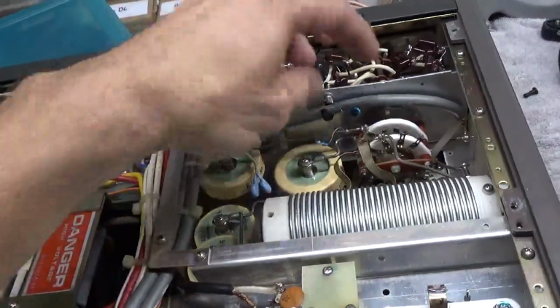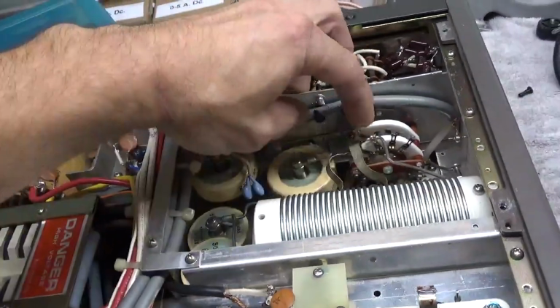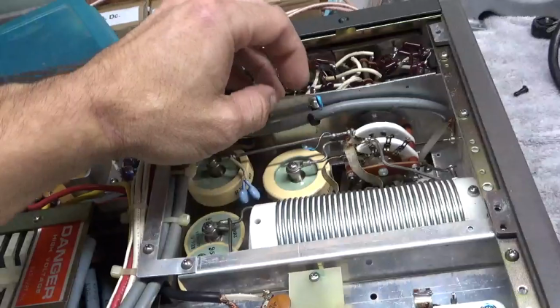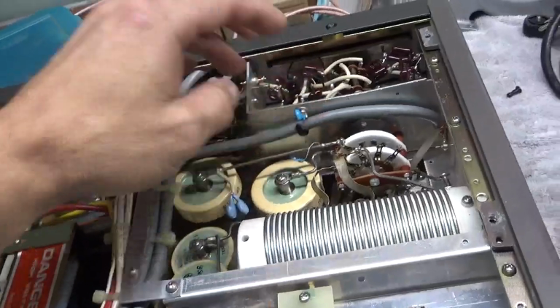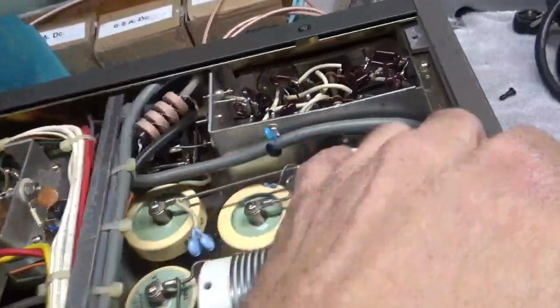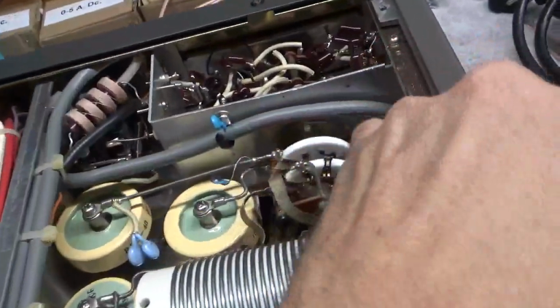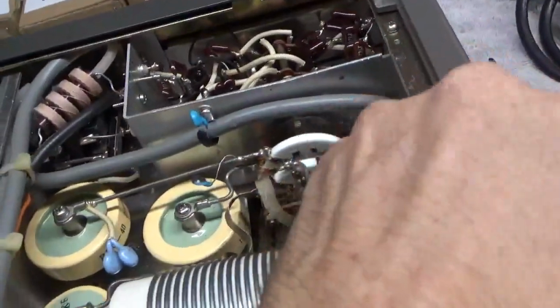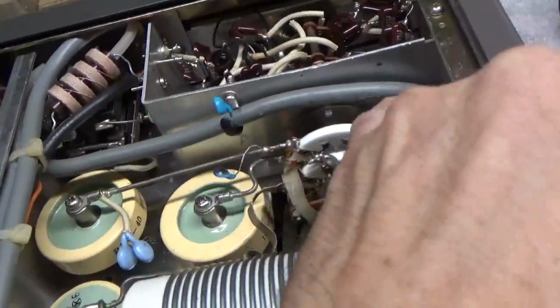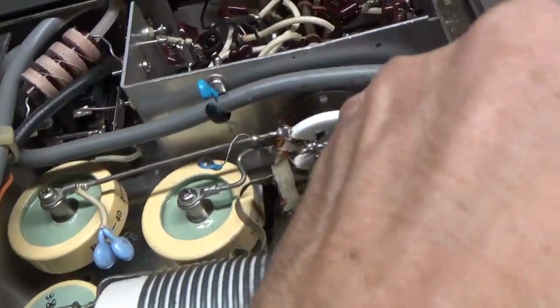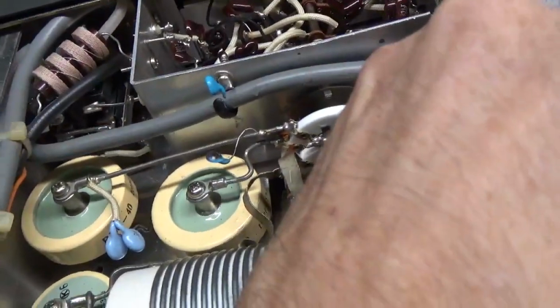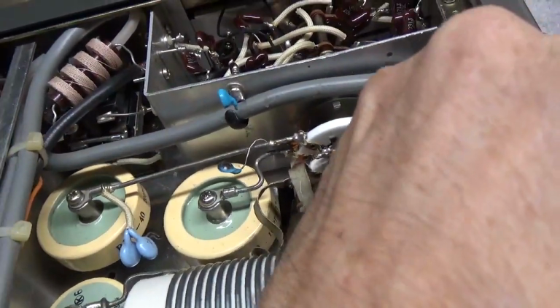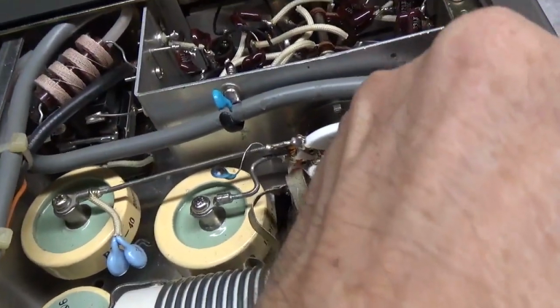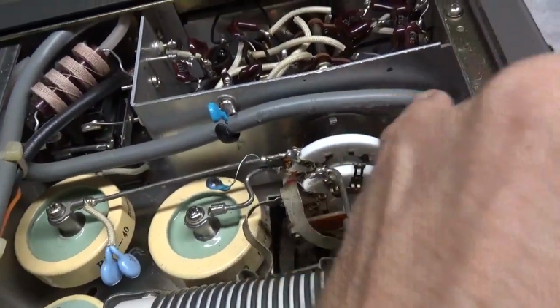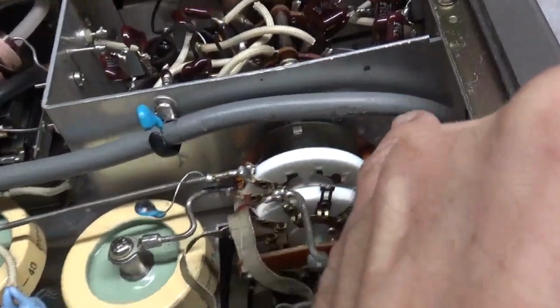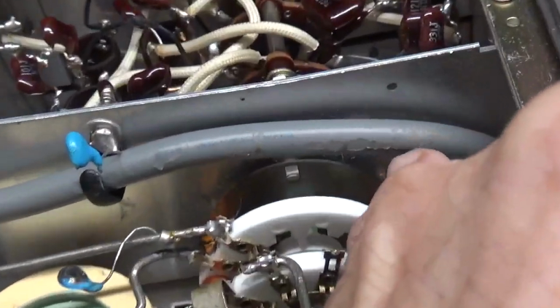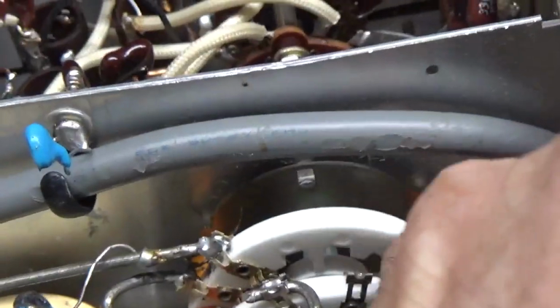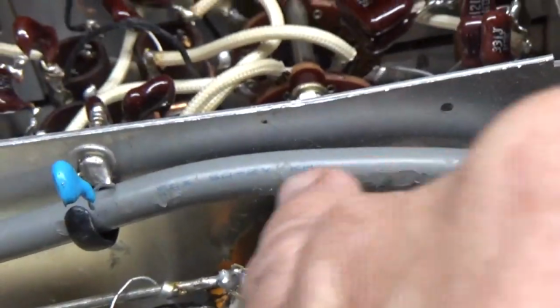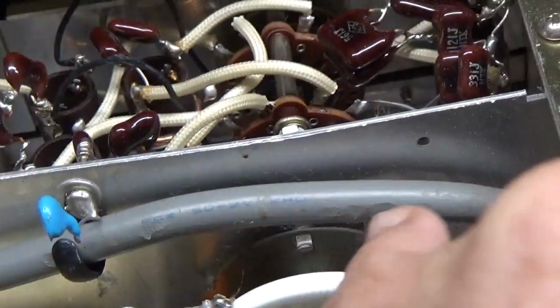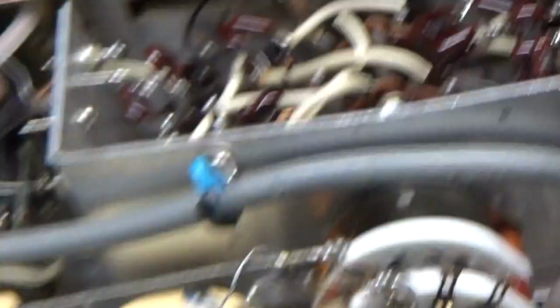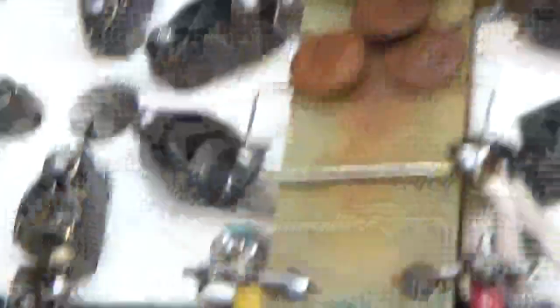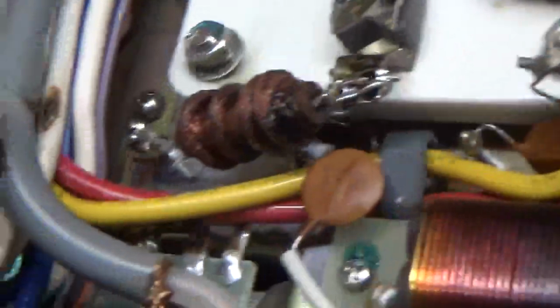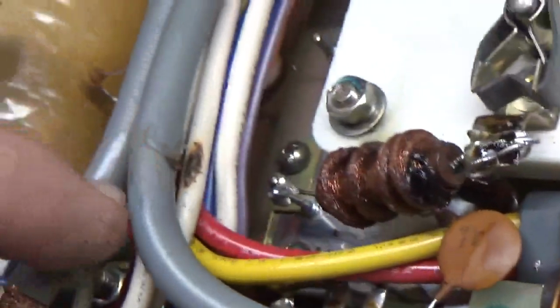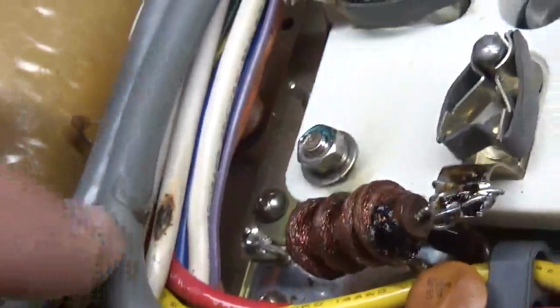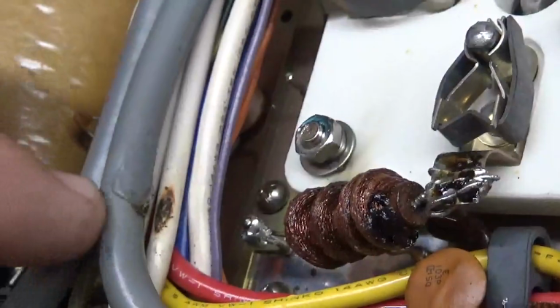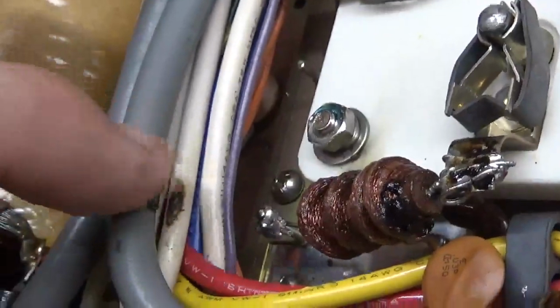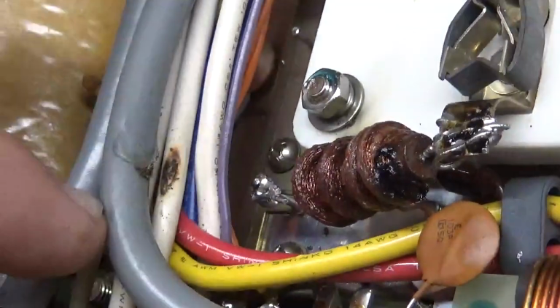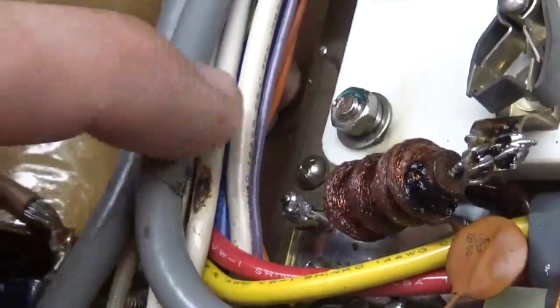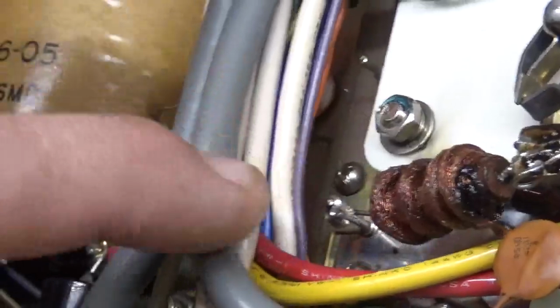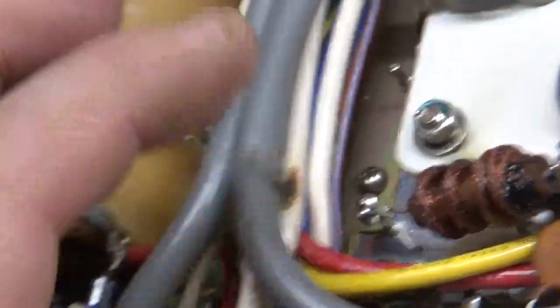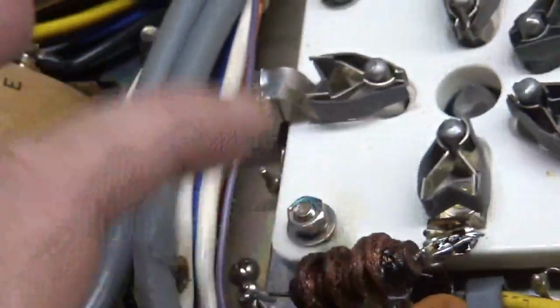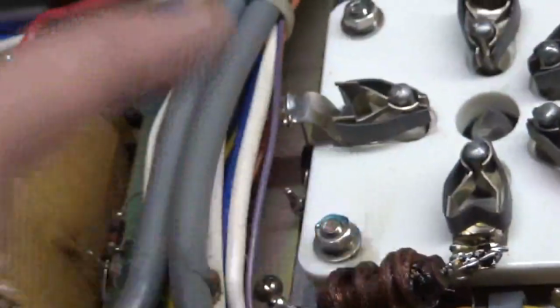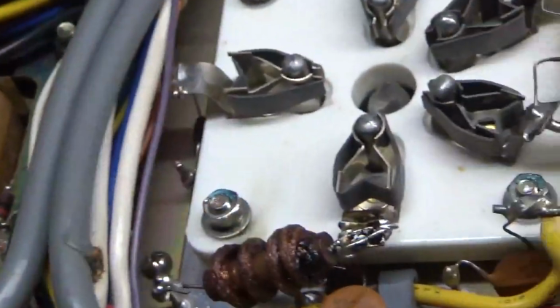It's blown apart. Someone definitely changed the switch. Look — they hit this with the soldering iron, and also over here they hit it with the soldering iron. Someone's changed the switch before.